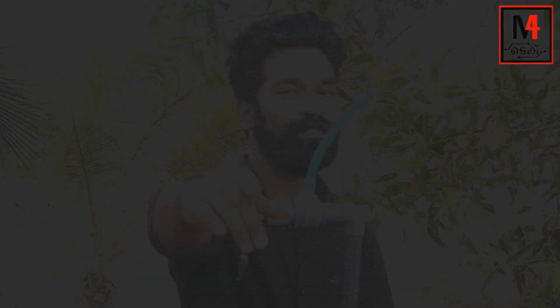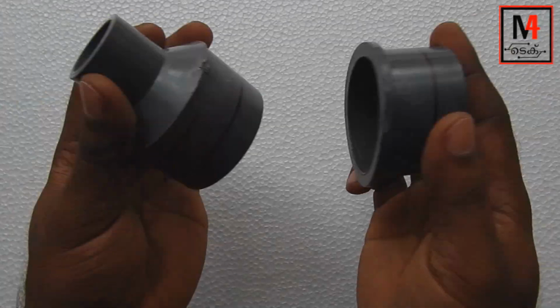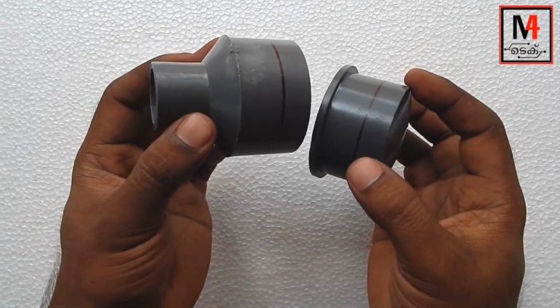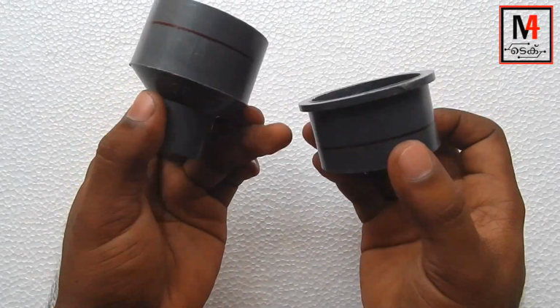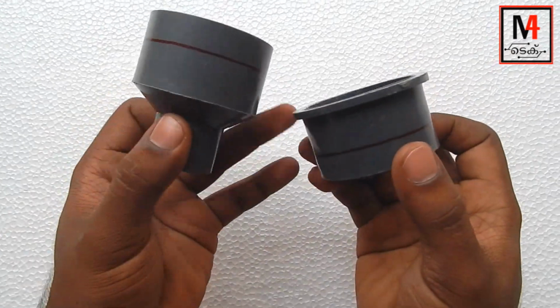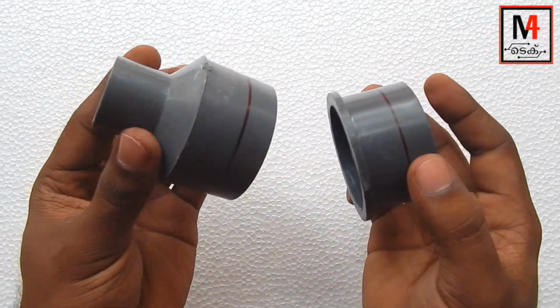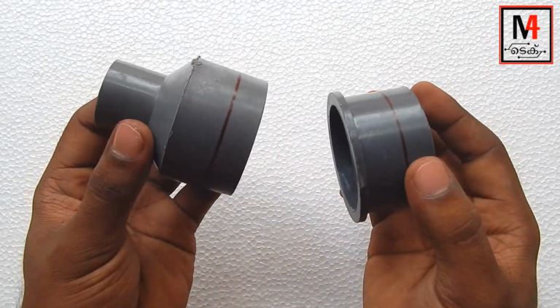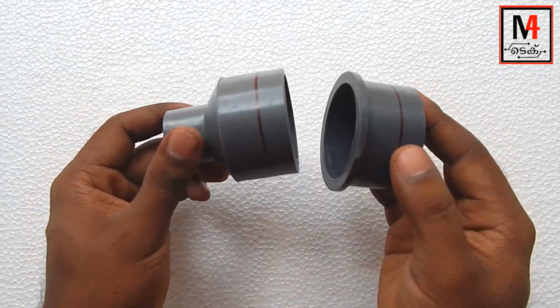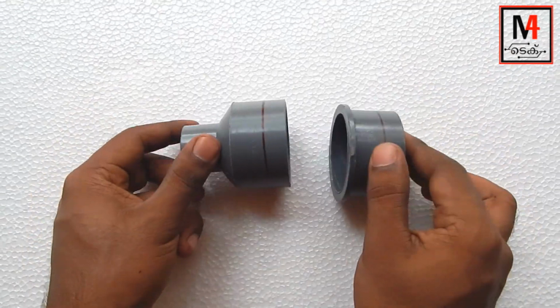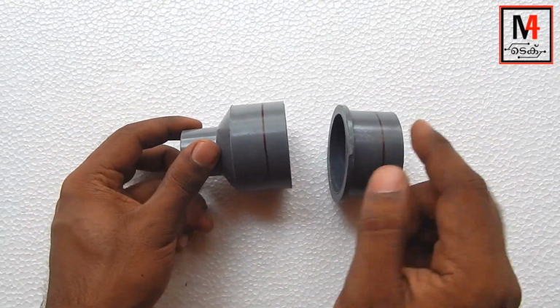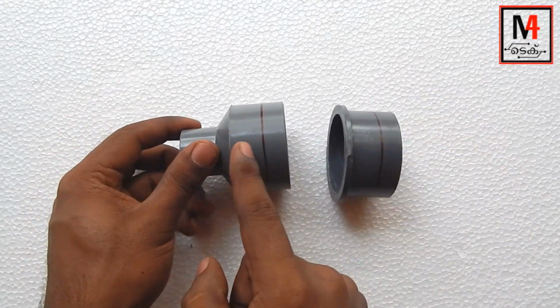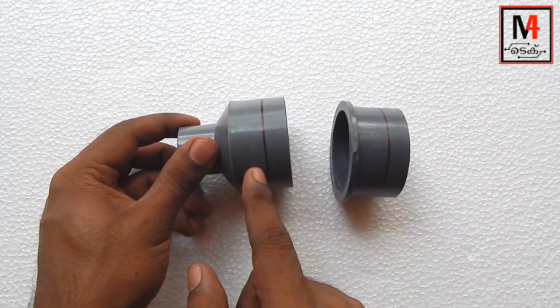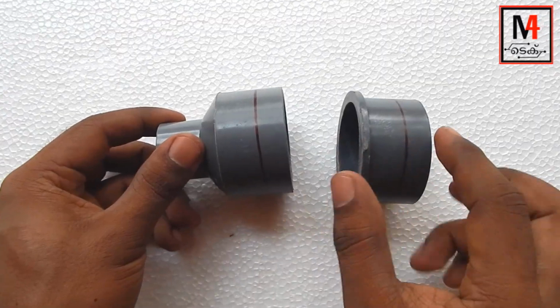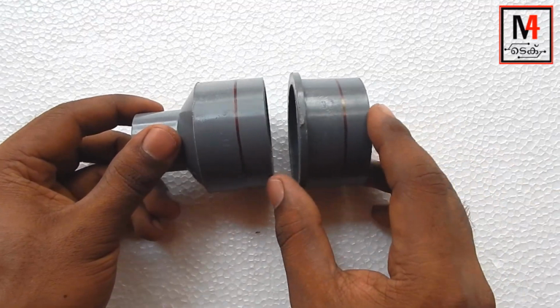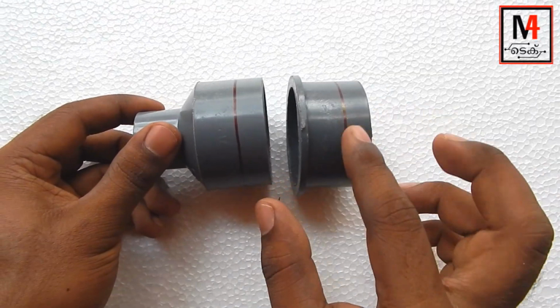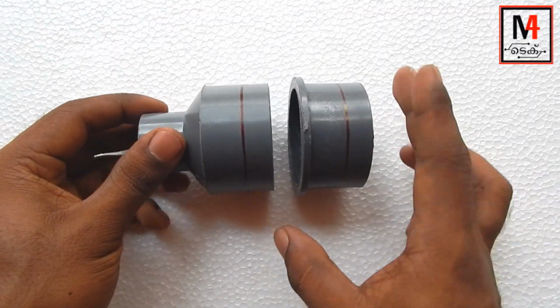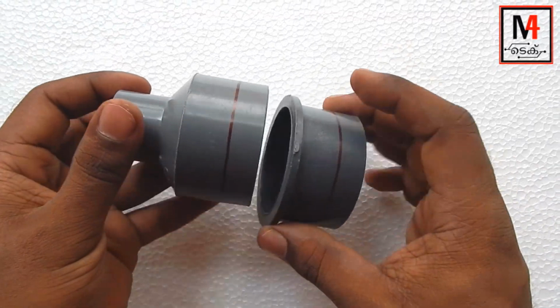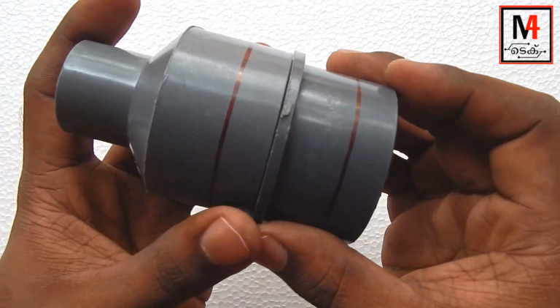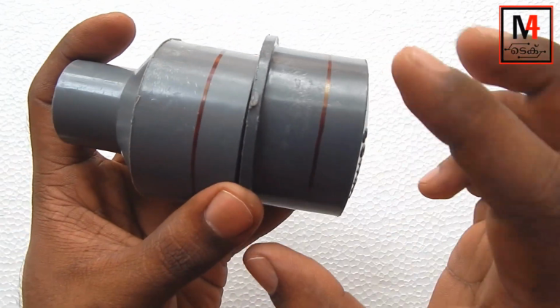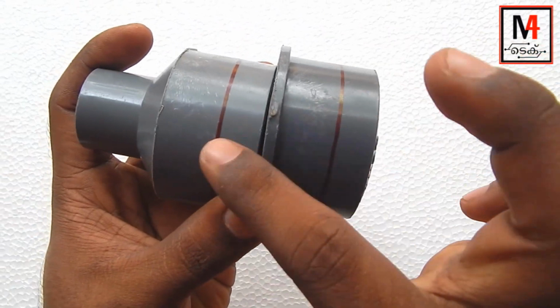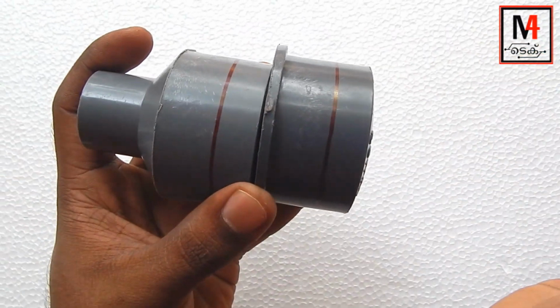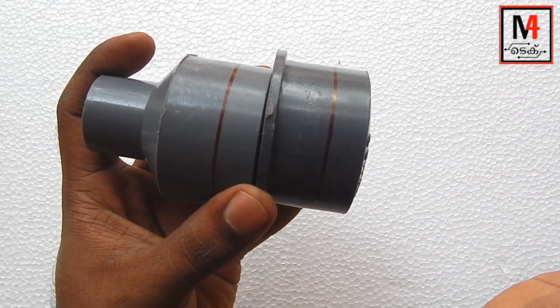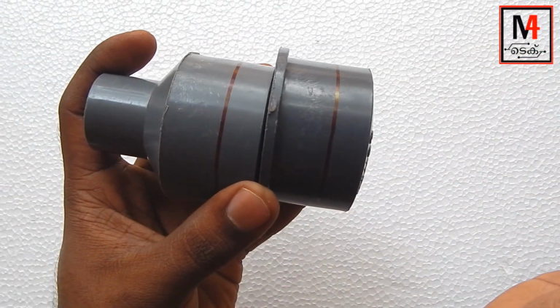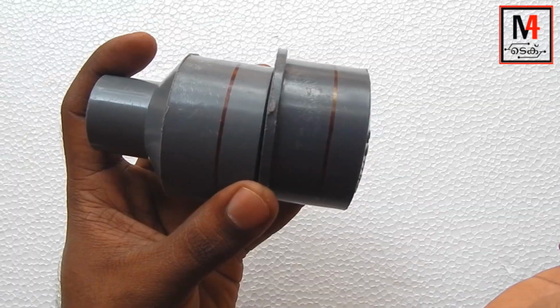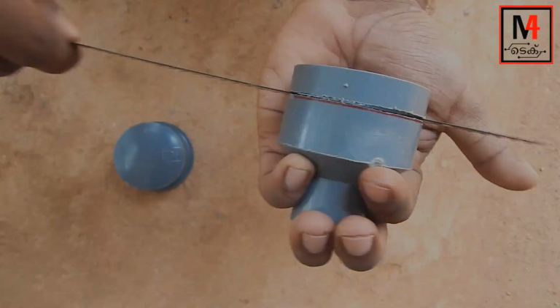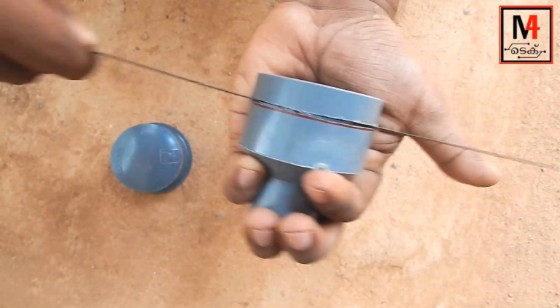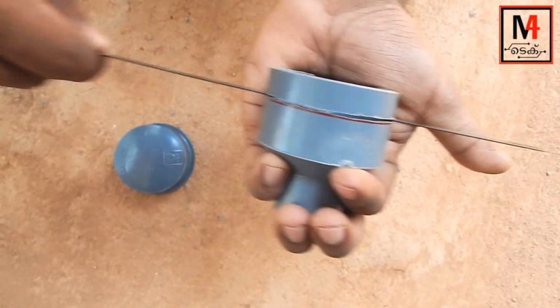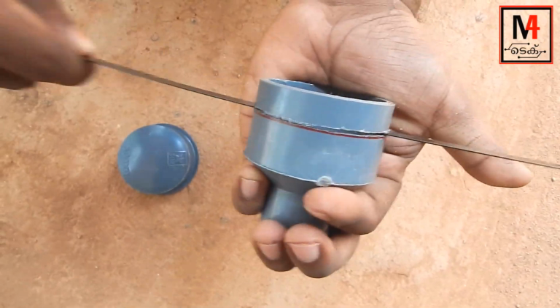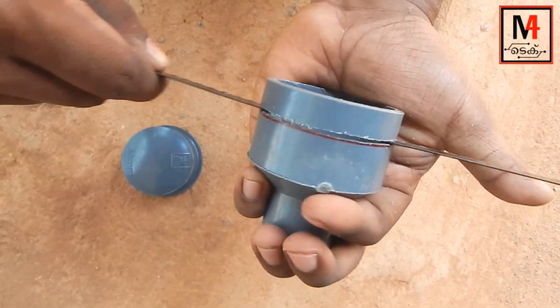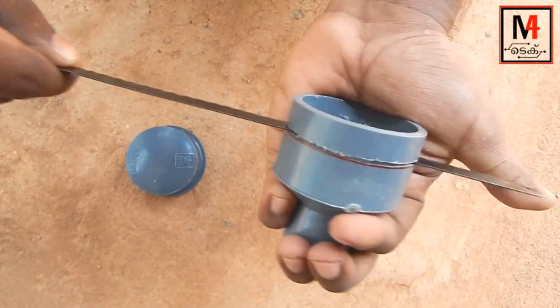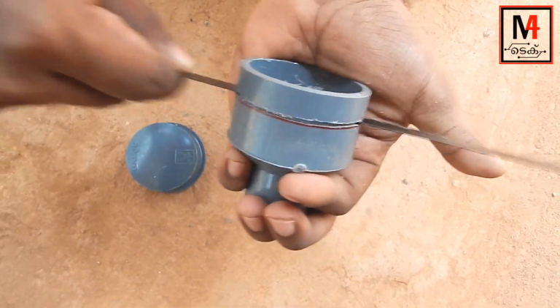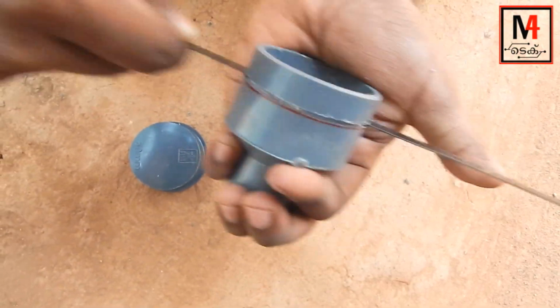Friends, we will cut into a two-inch pipe. We will cut into a two-inch pipe. I am not going to mark this because we have to cut this part. We cut the part with a hacksaw blade.